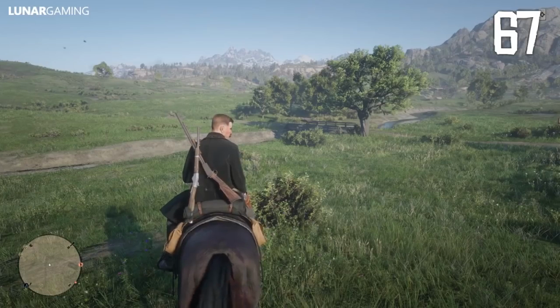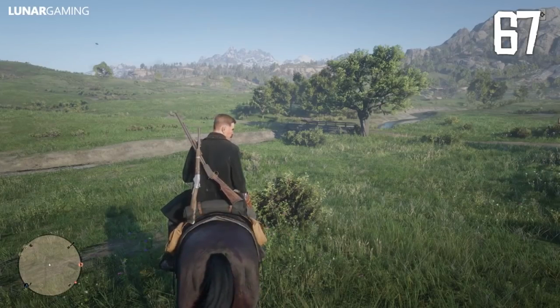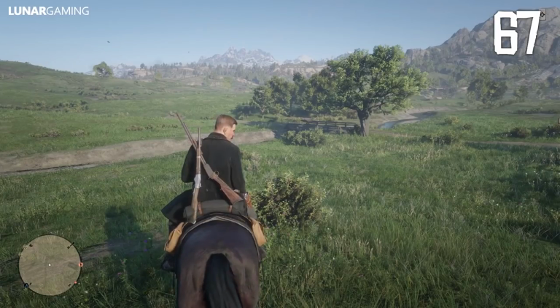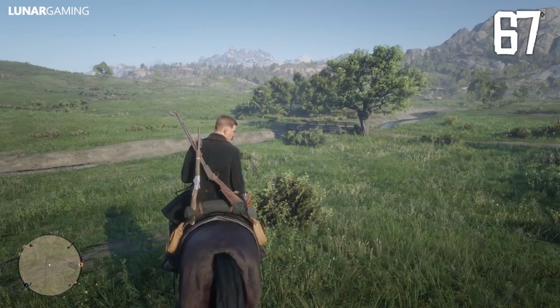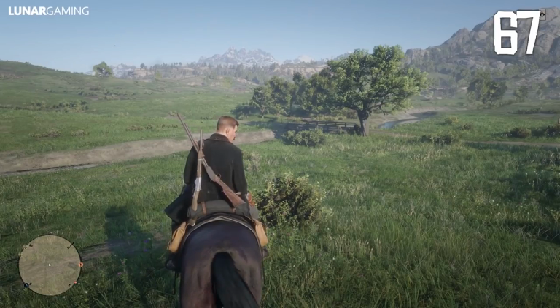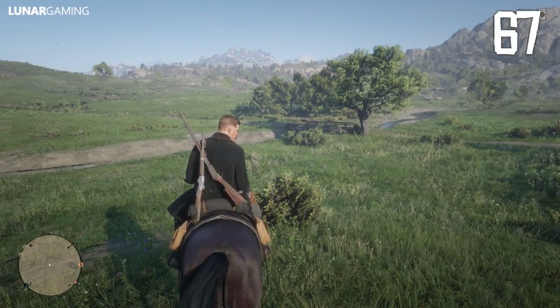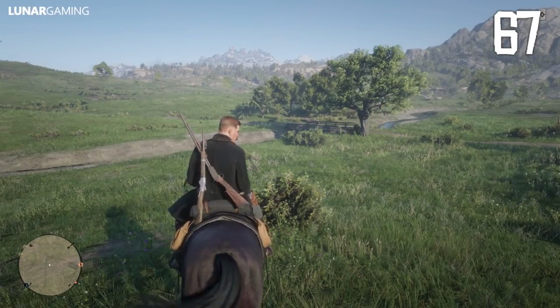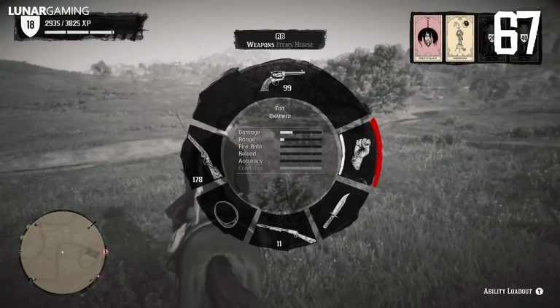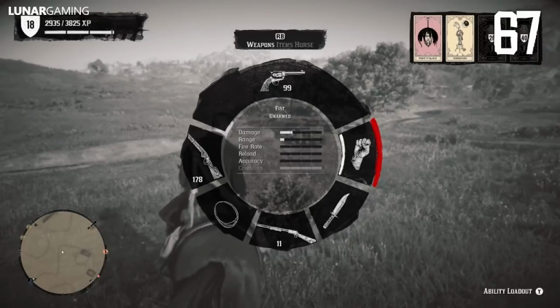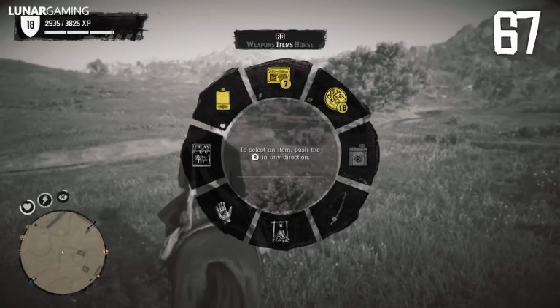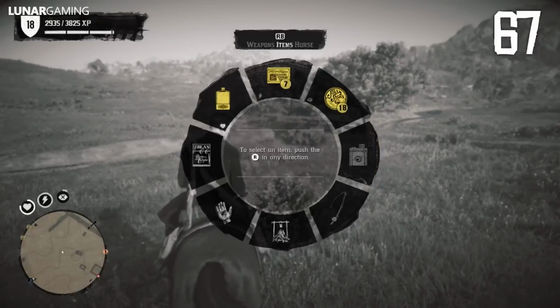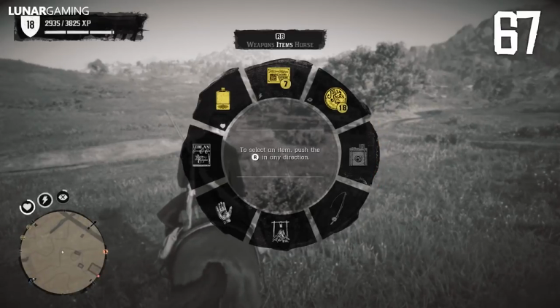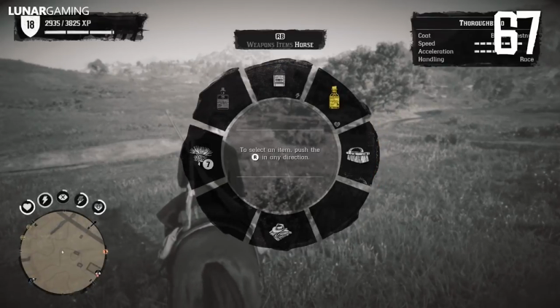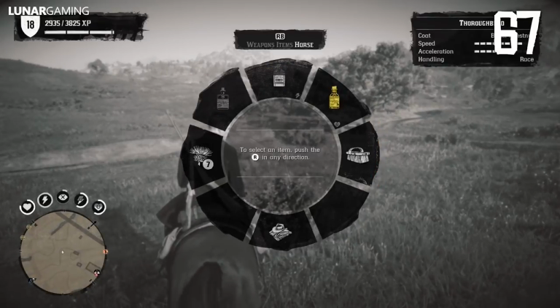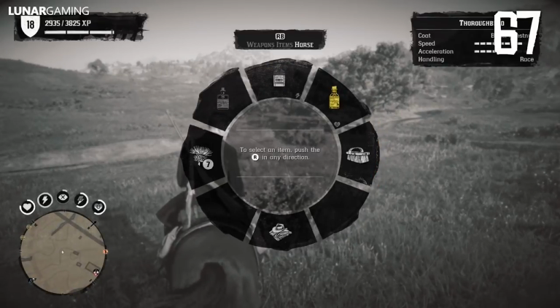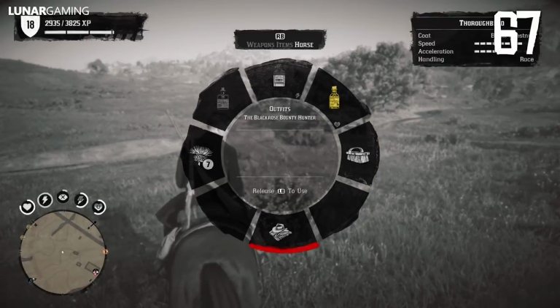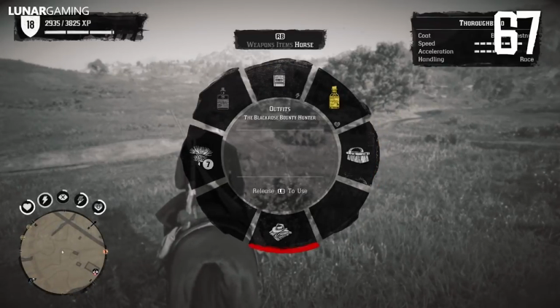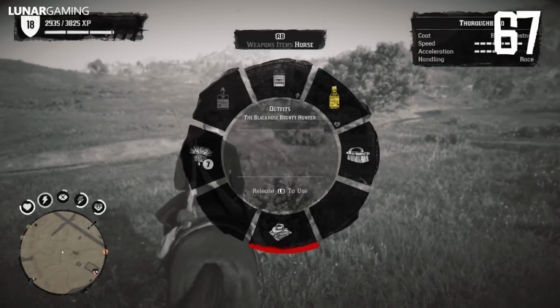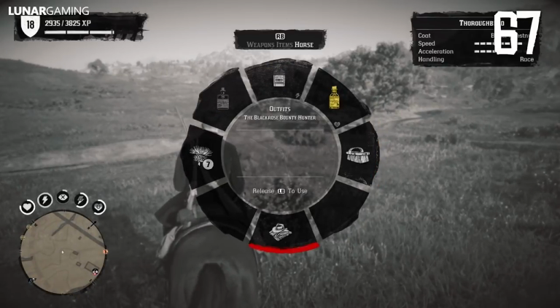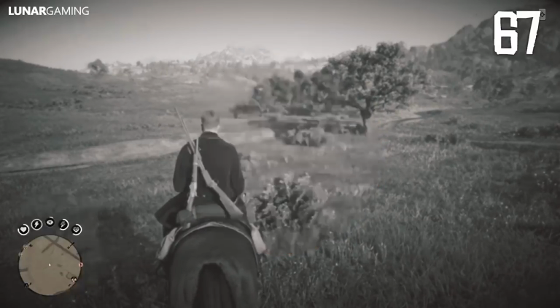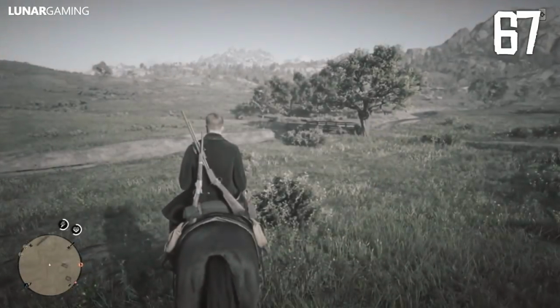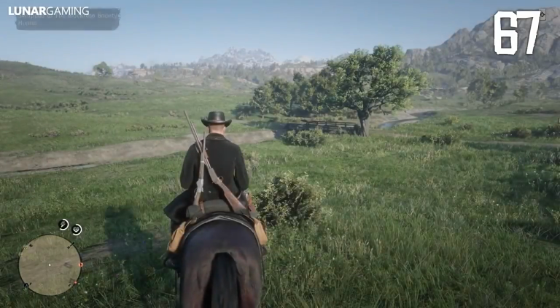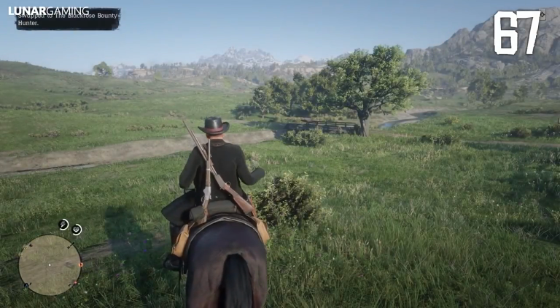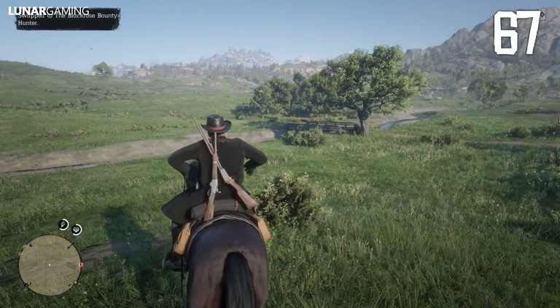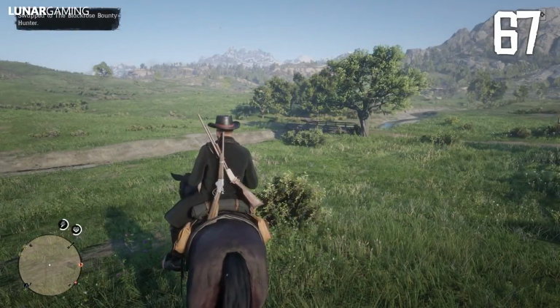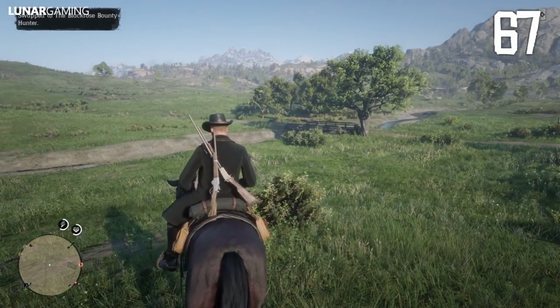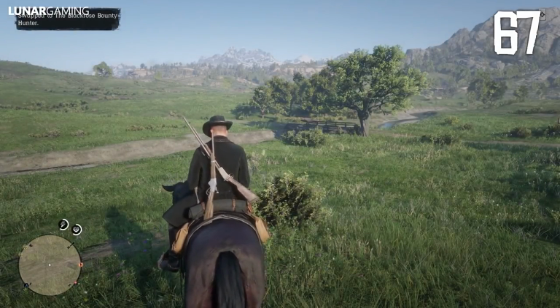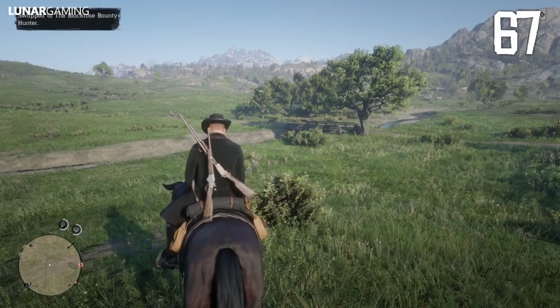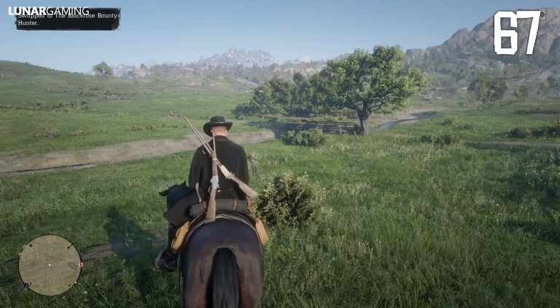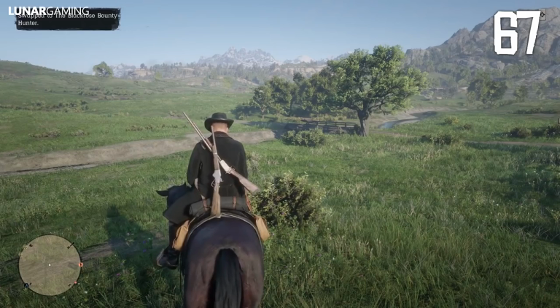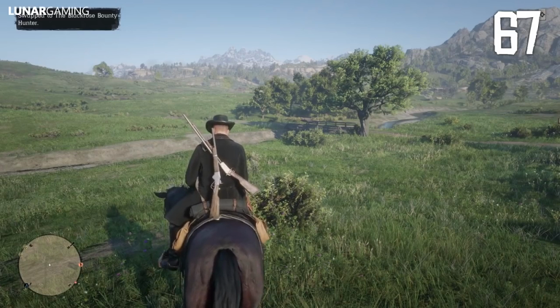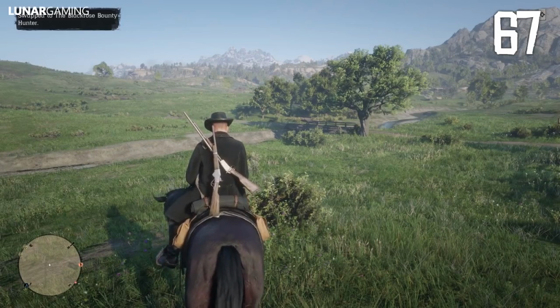Your hats are not stored on your horse online — the outfits are. So you can save your best outfit and re-equip it if you lose your hat, to replace it later.